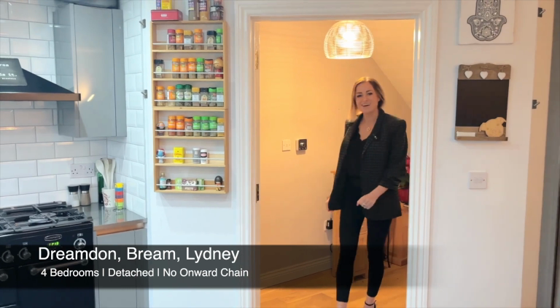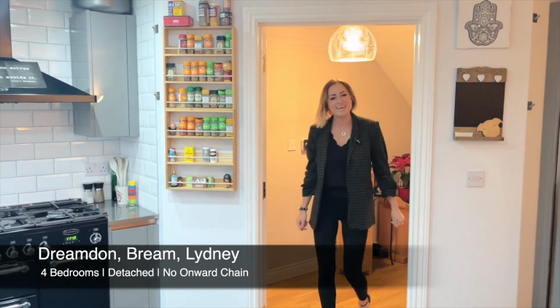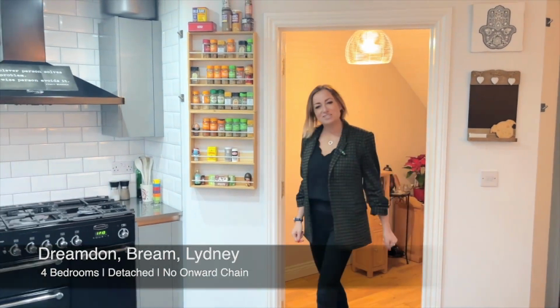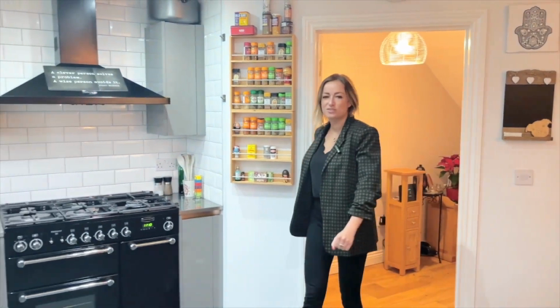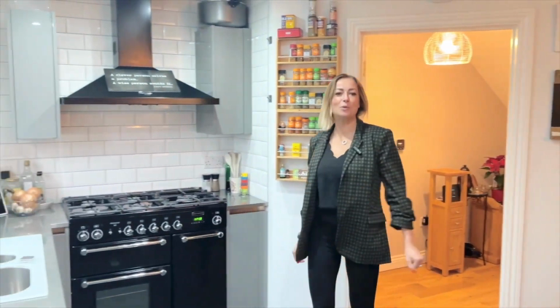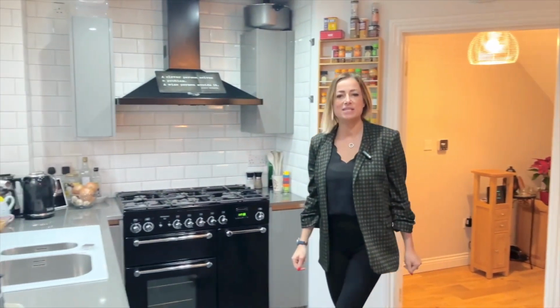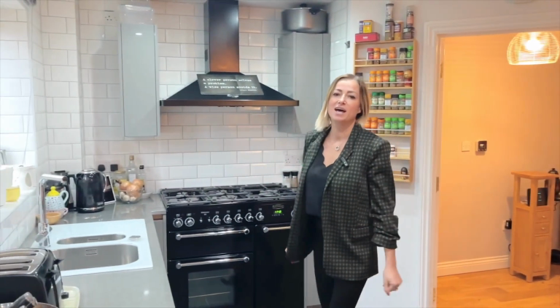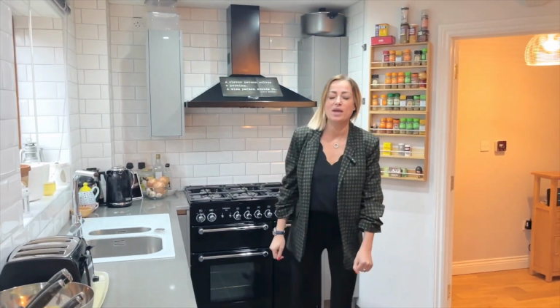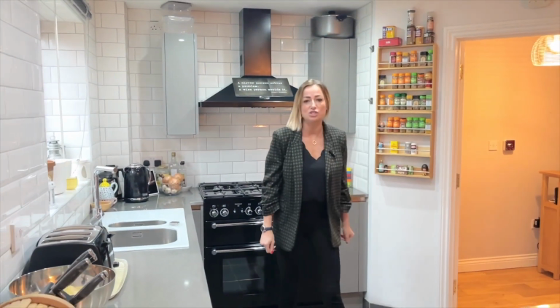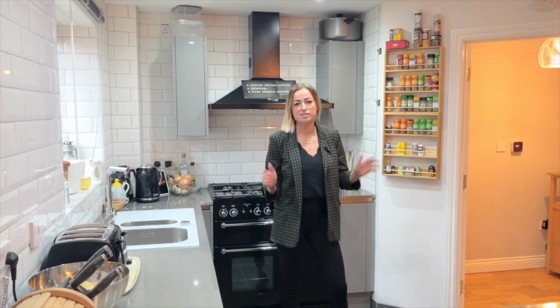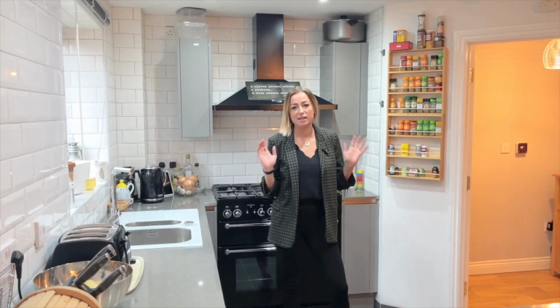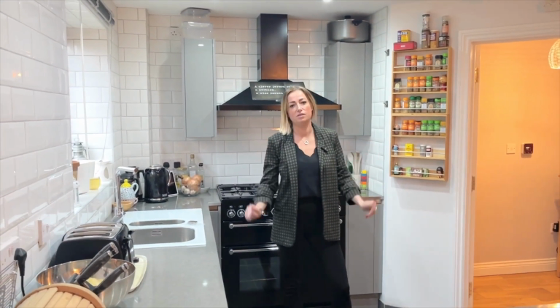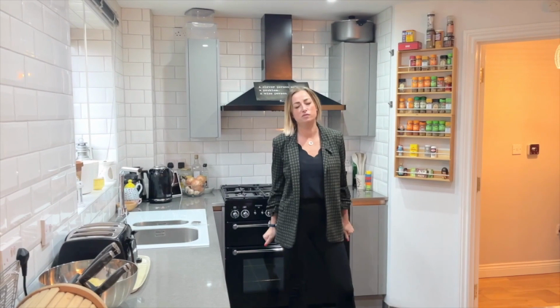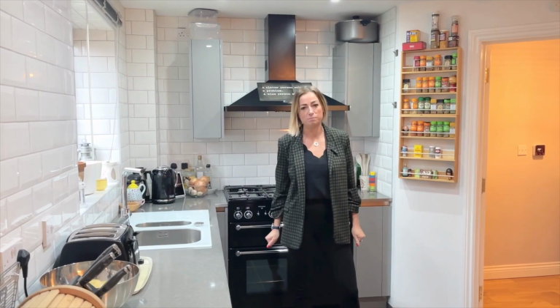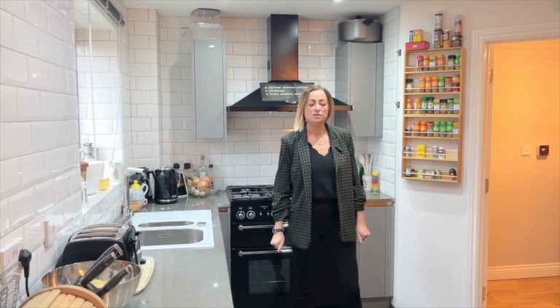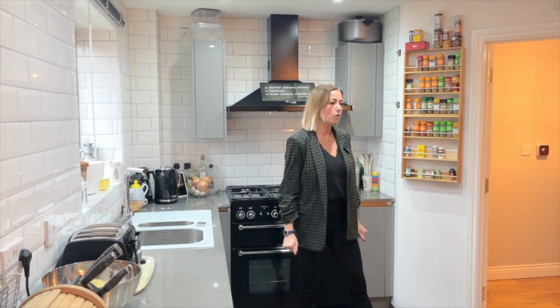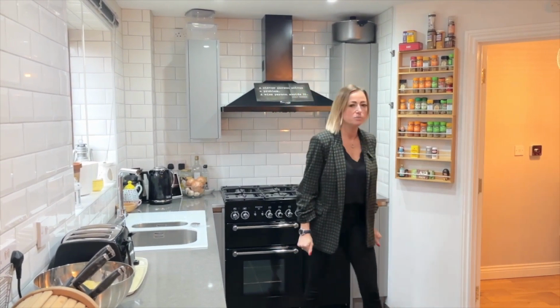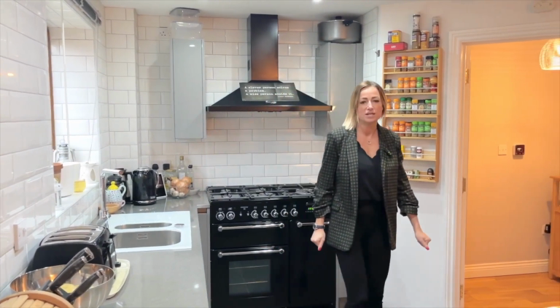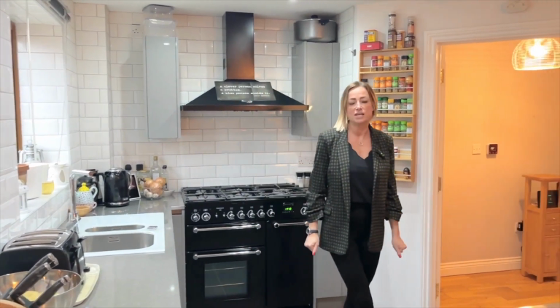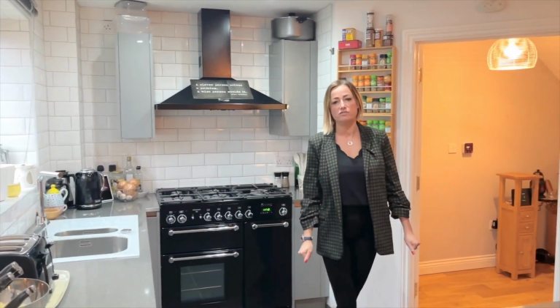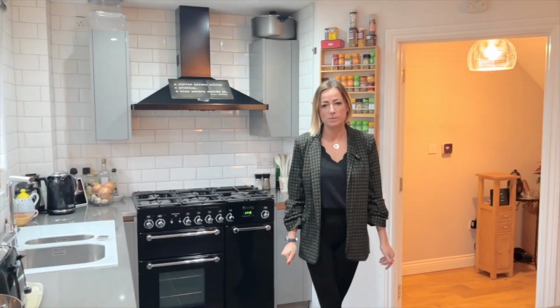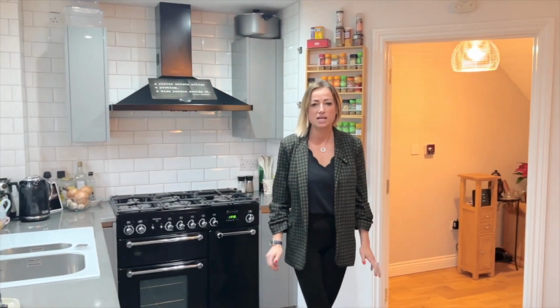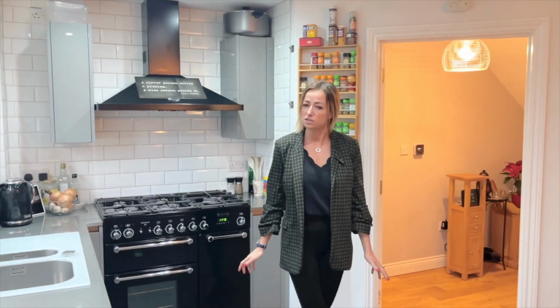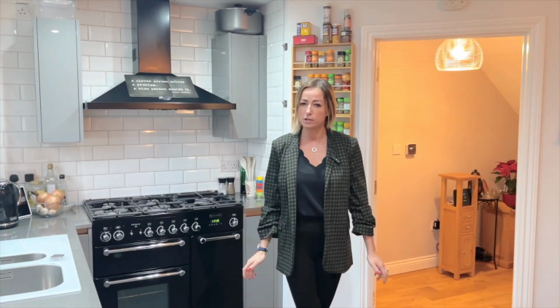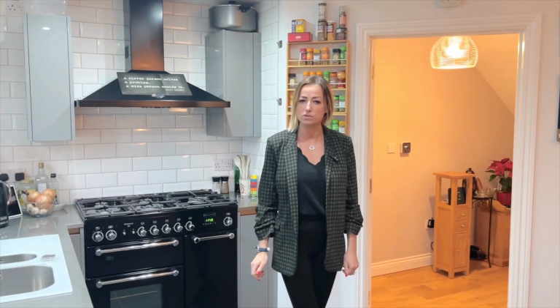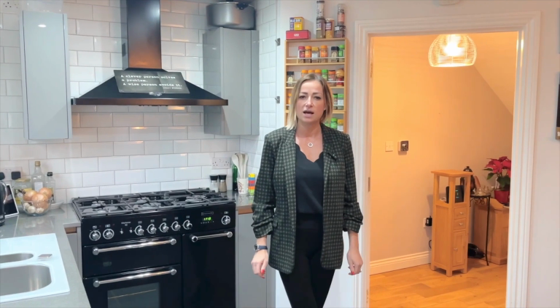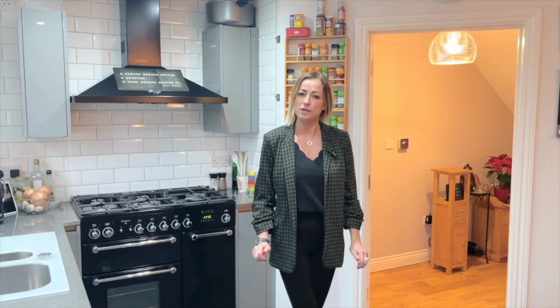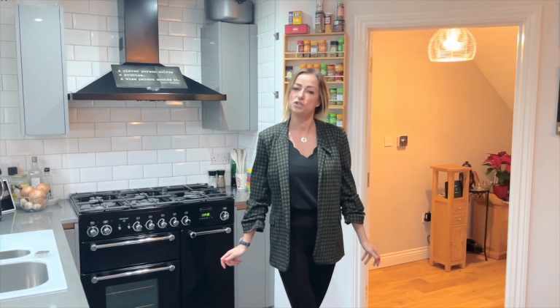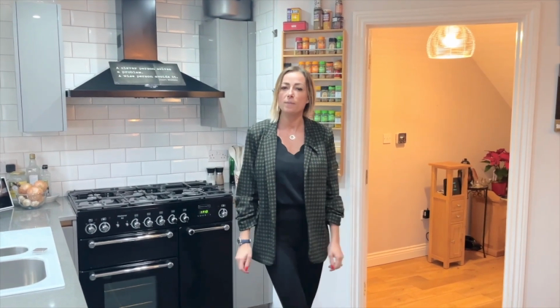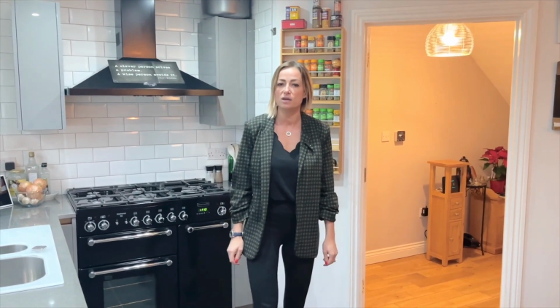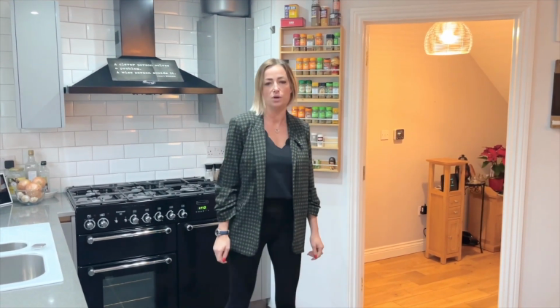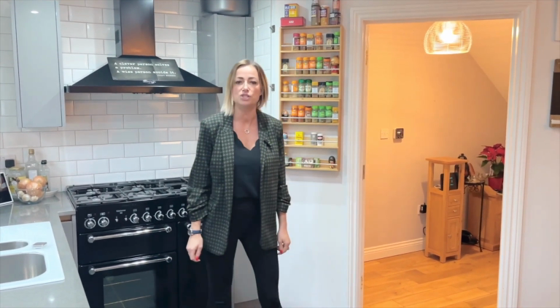Hi there, it's Chris from Aroyal Properties and we are here at Dreamdon today in the village of Bream. This four bedroom detached executive property has been individually built and it's going to be offered to the open market with no onward chain.